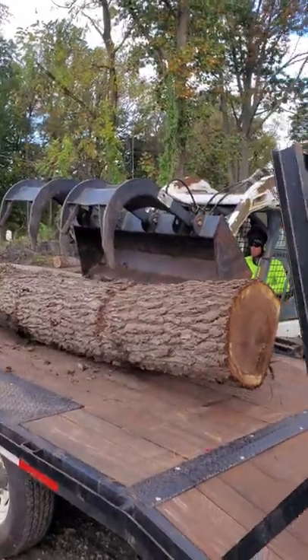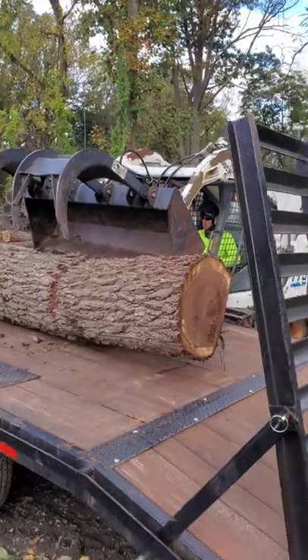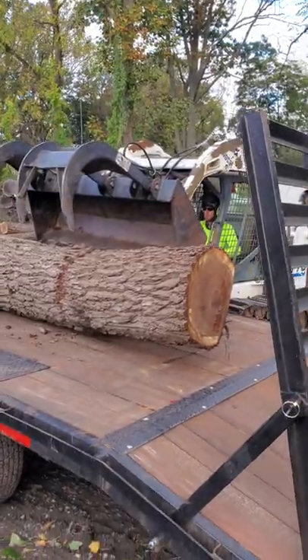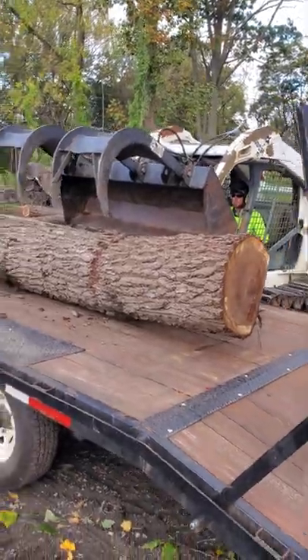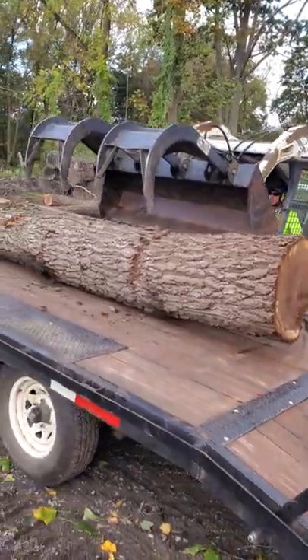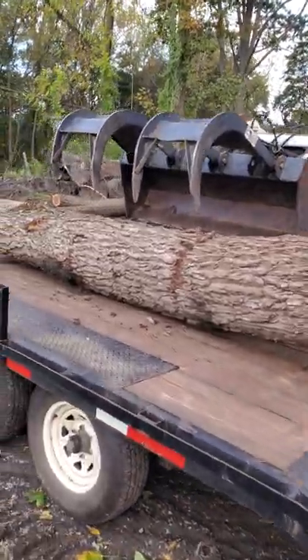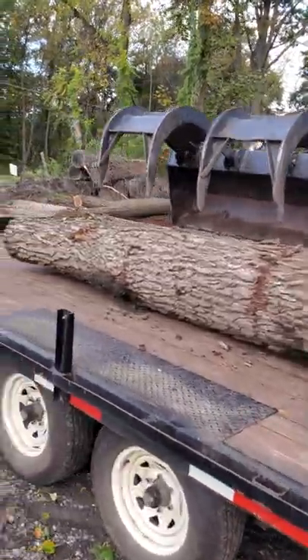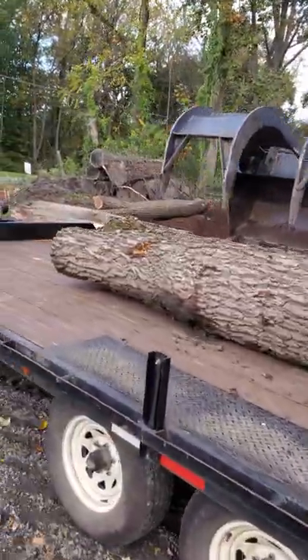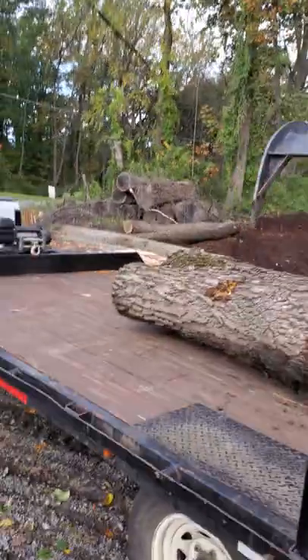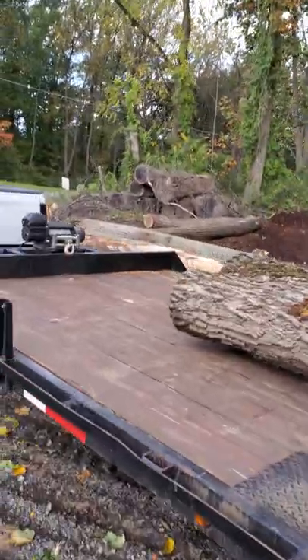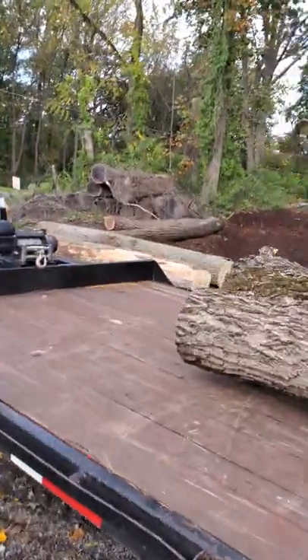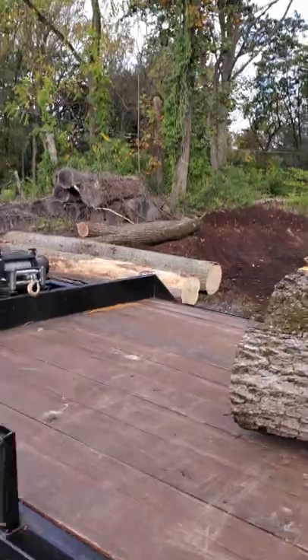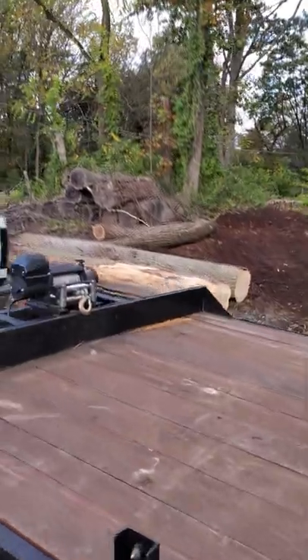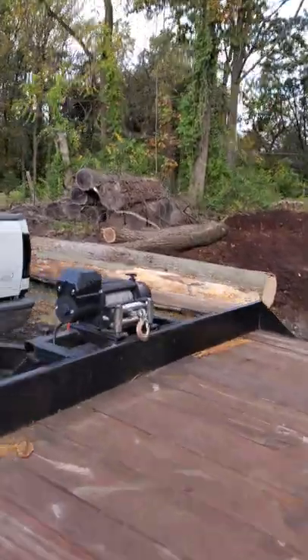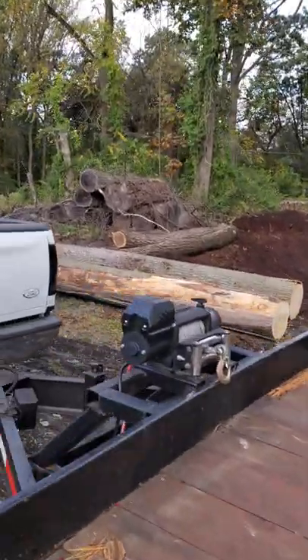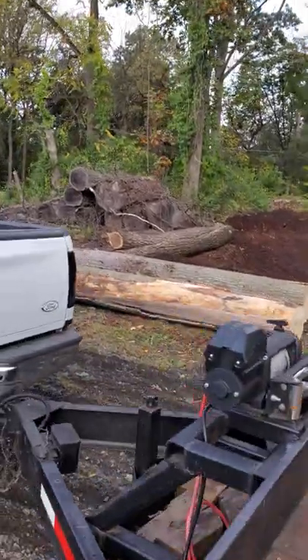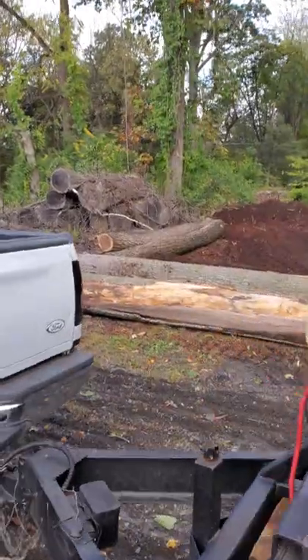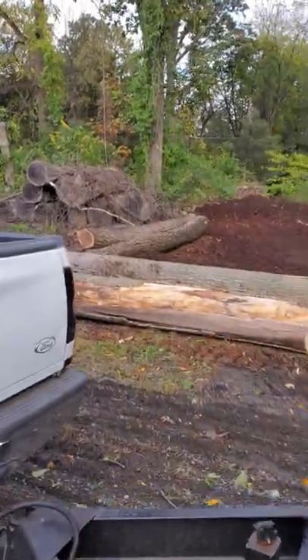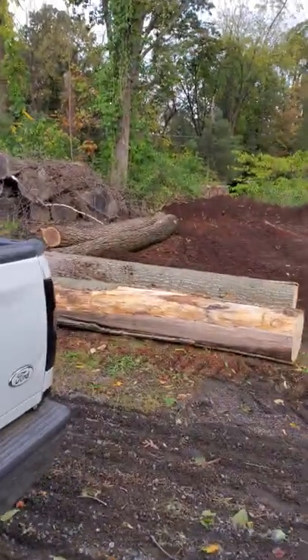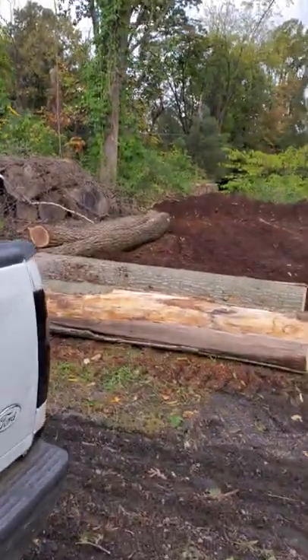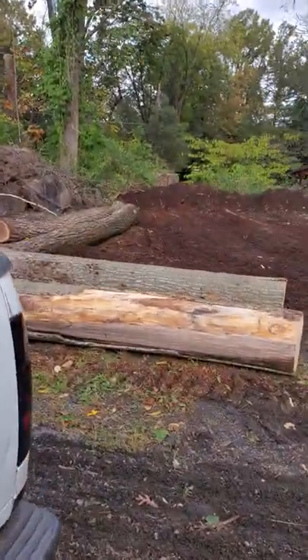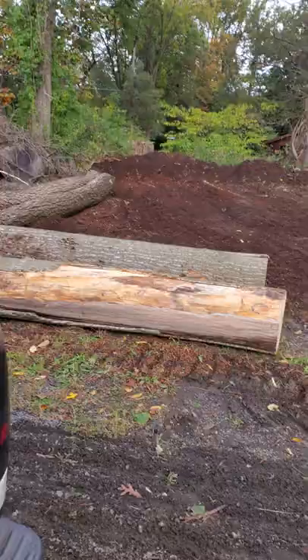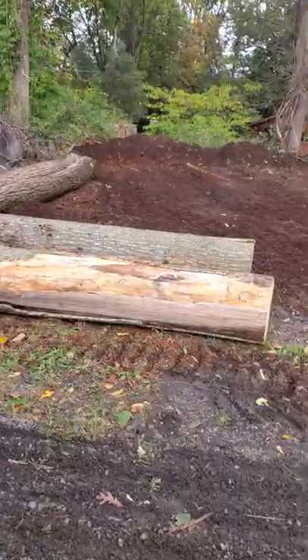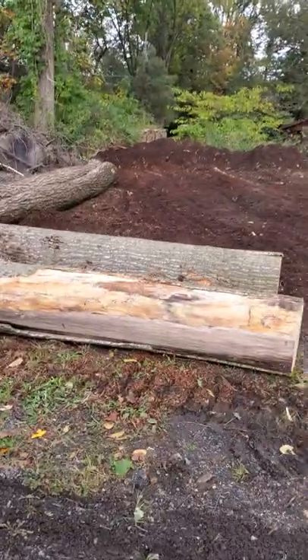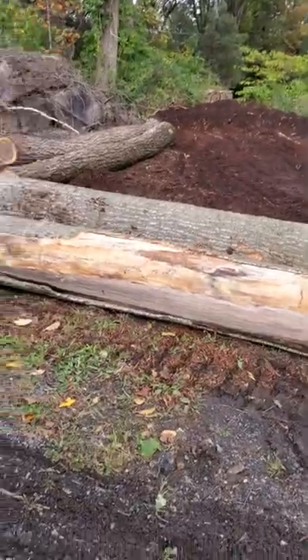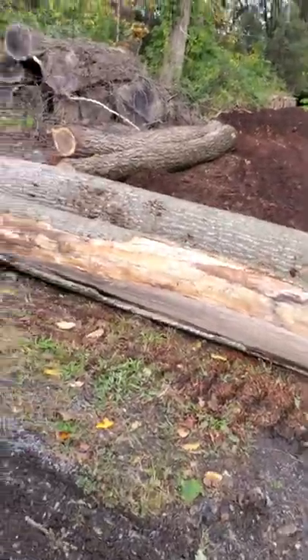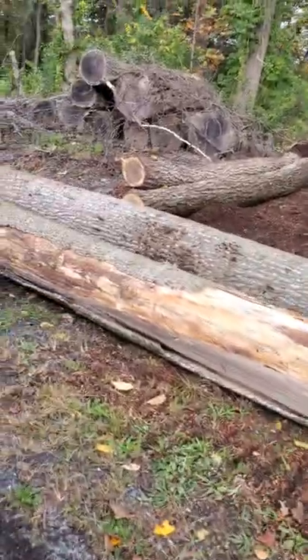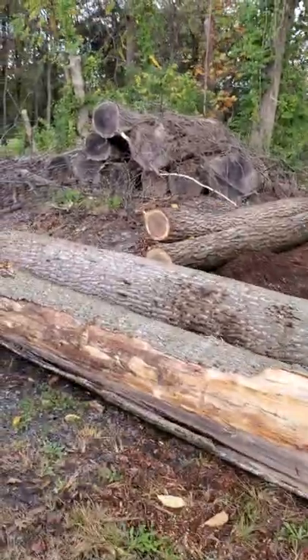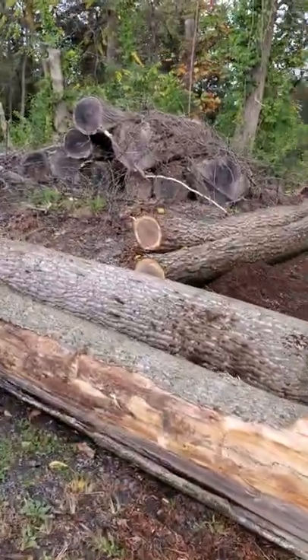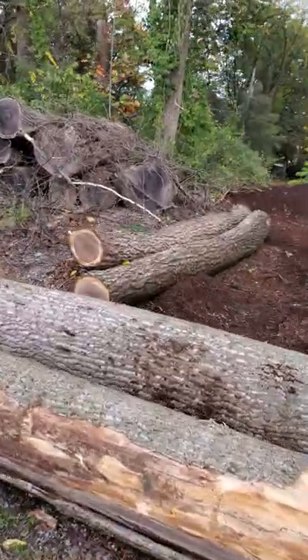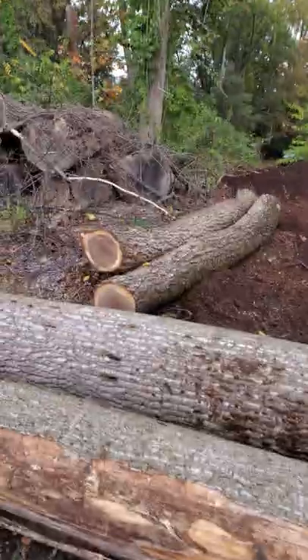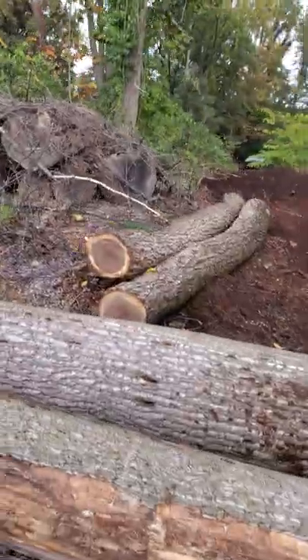We're loading up some black walnut crotch log, a couple of poplars over here. We need the poplar for some boards for an order, and some black walnut cookie logs.